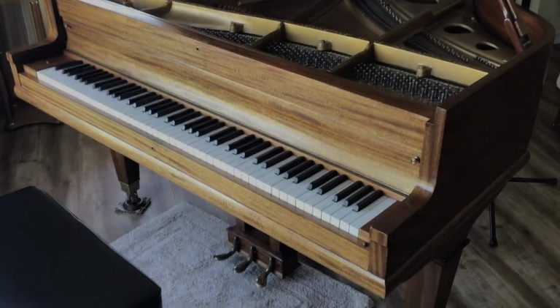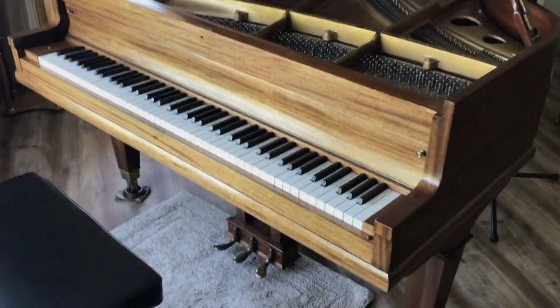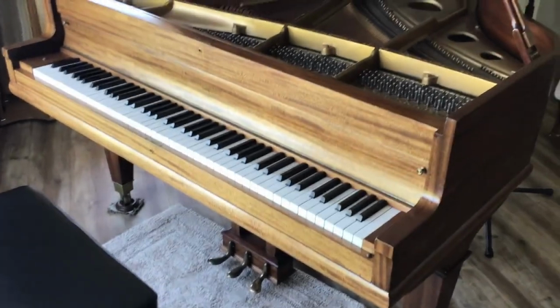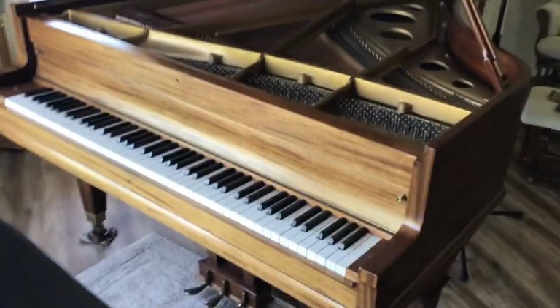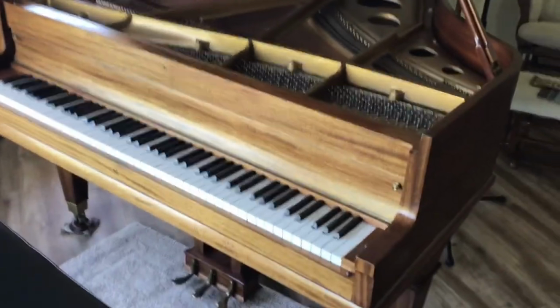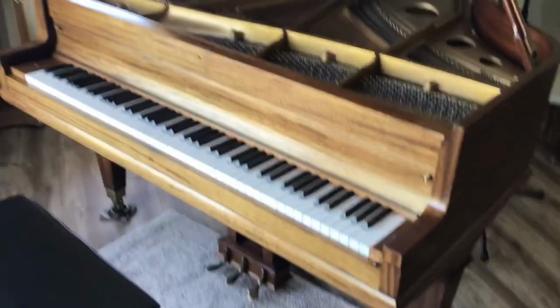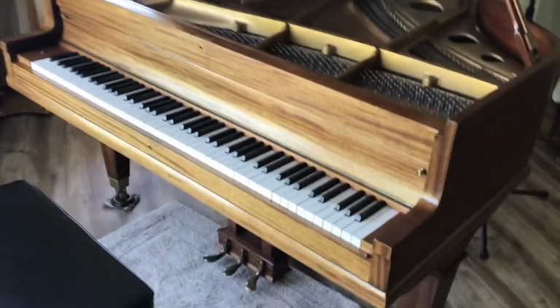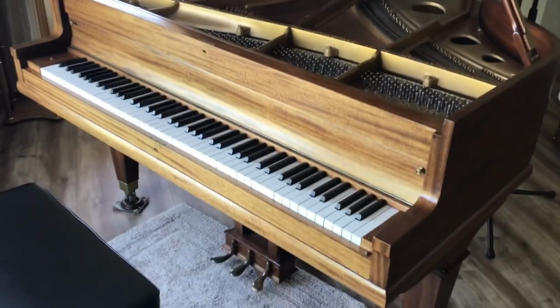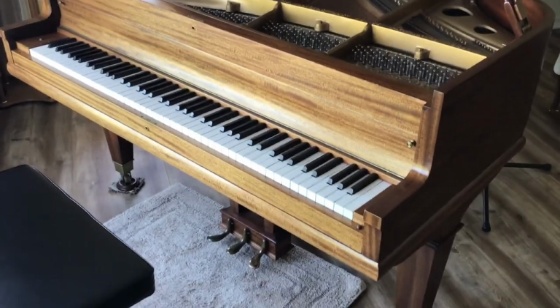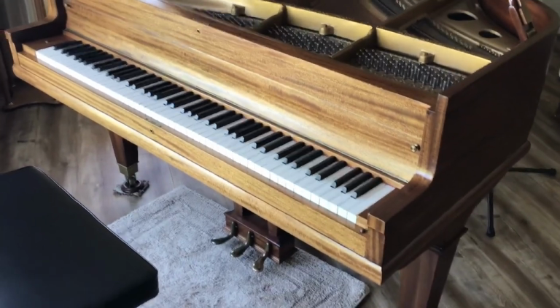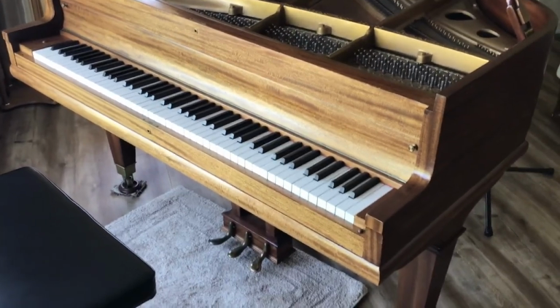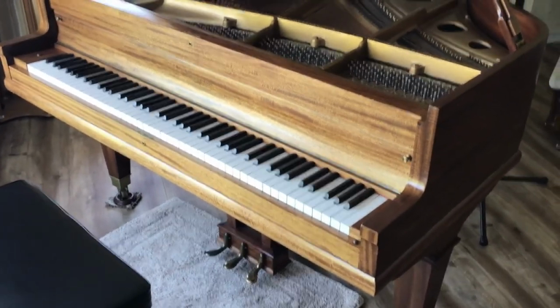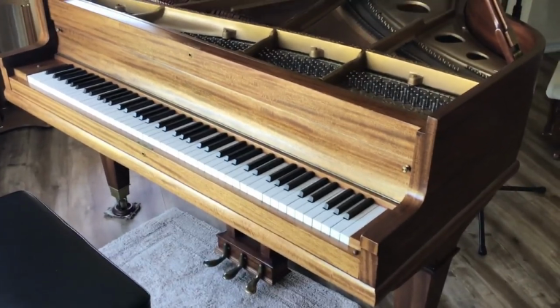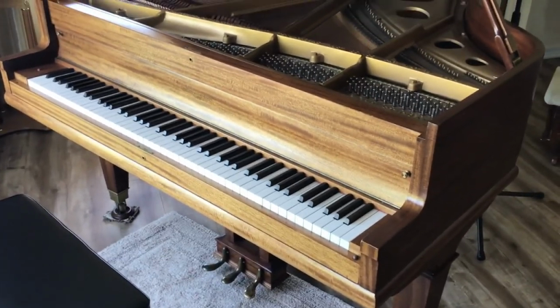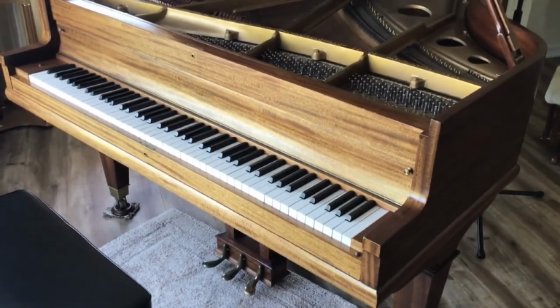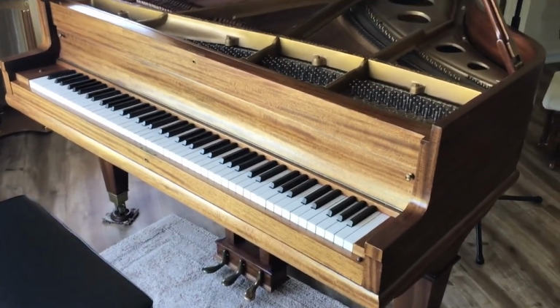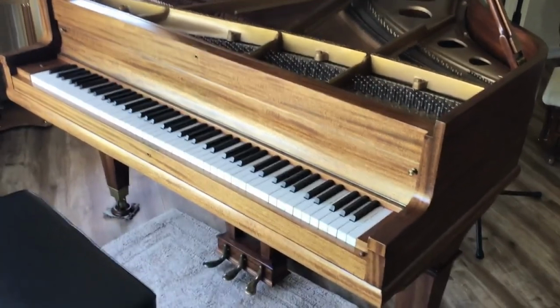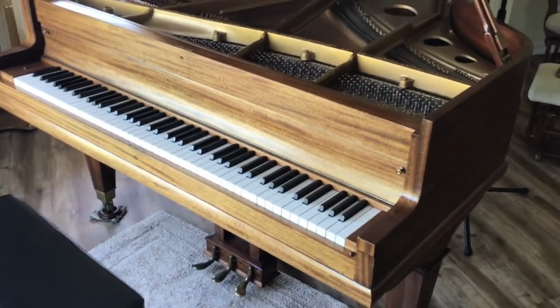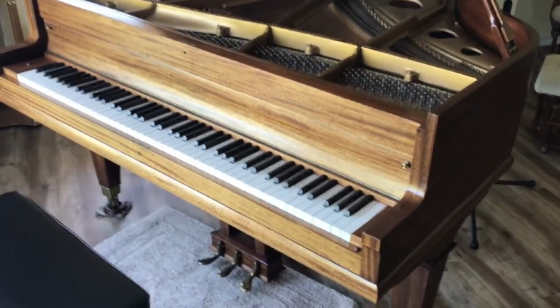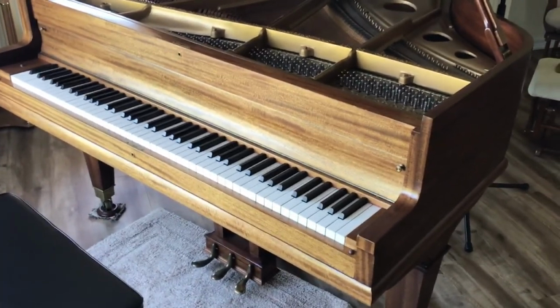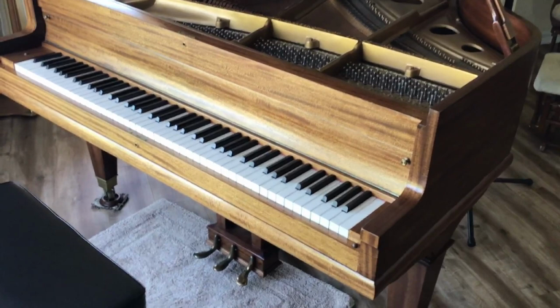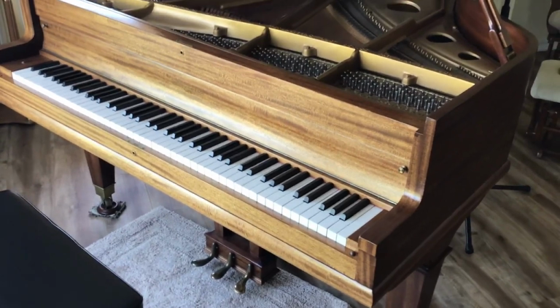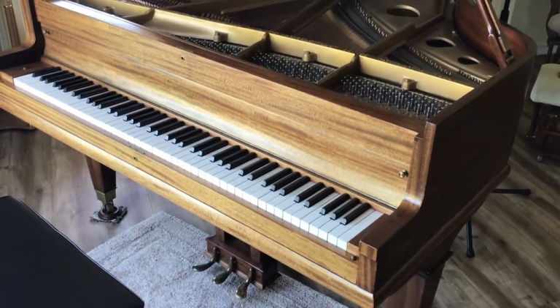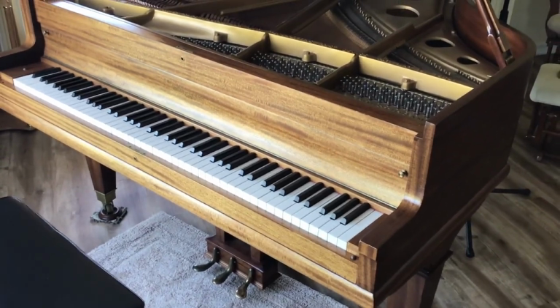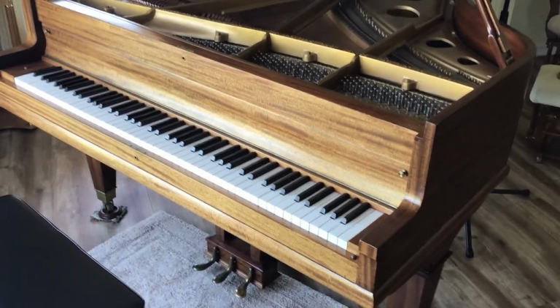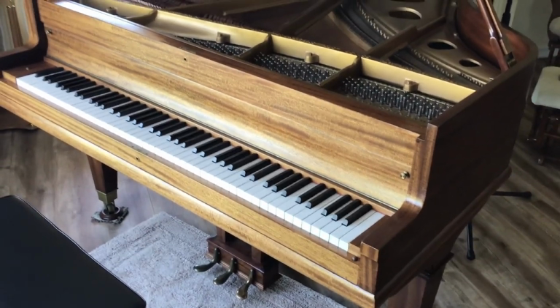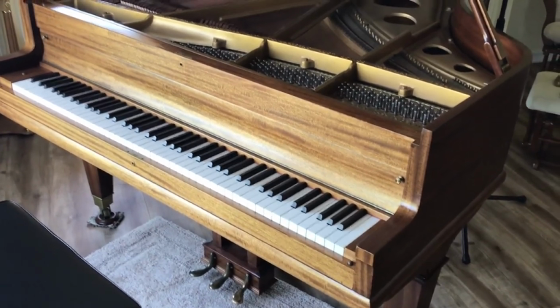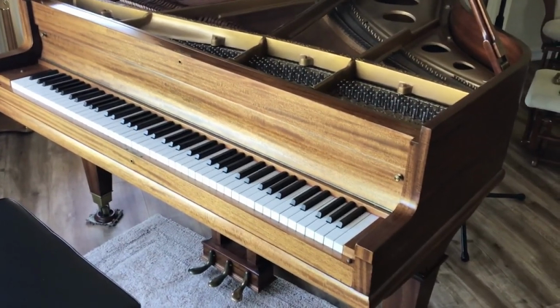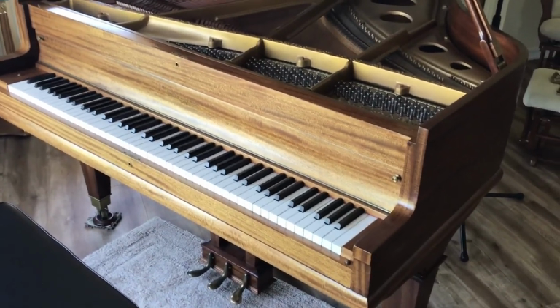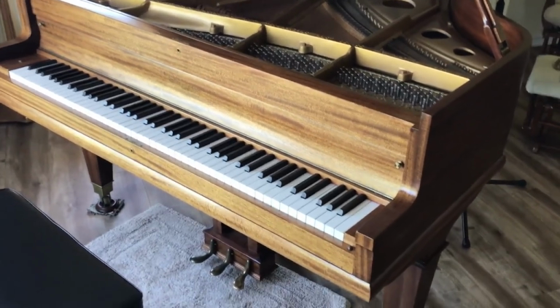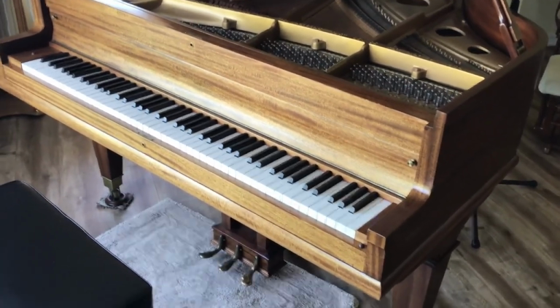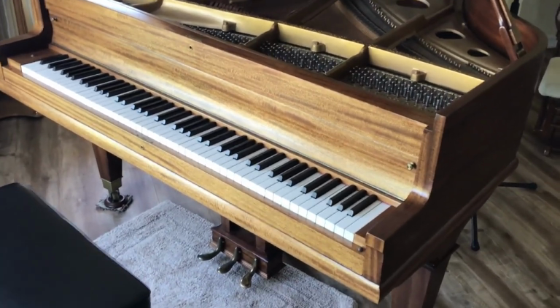Welcome to another video here with Howard Piano Industries. I'm Steve Howard, and today we're going to be showing you how to put a loop on the end of a piano string that you're replacing, or if you're restringing a piano.